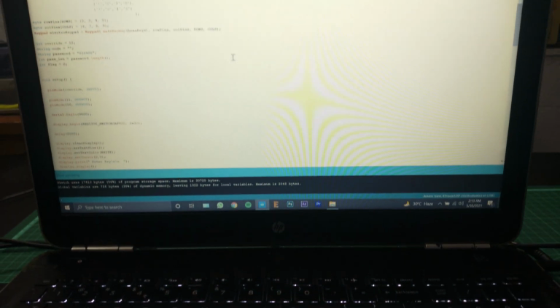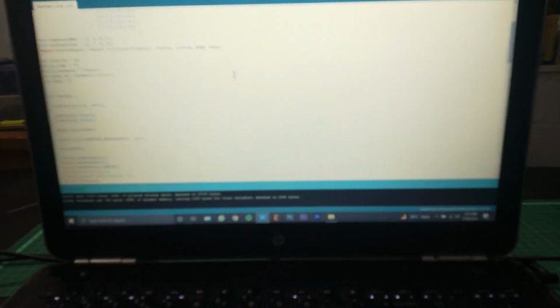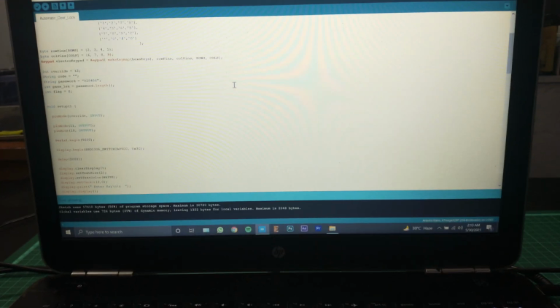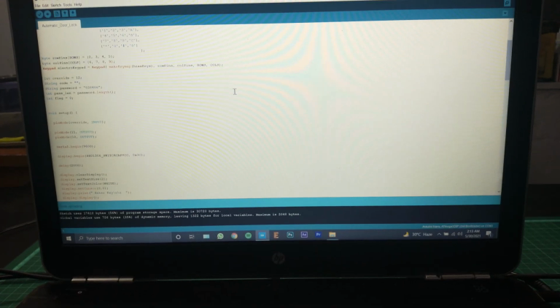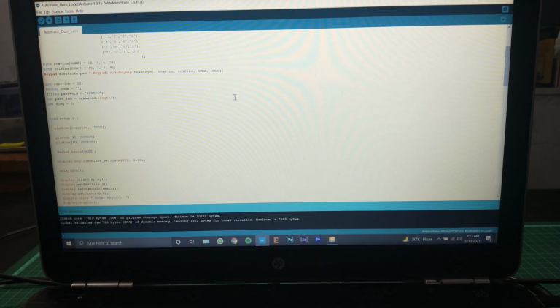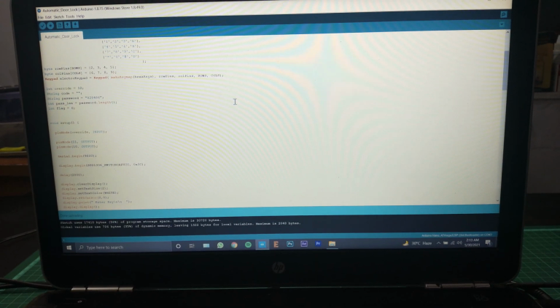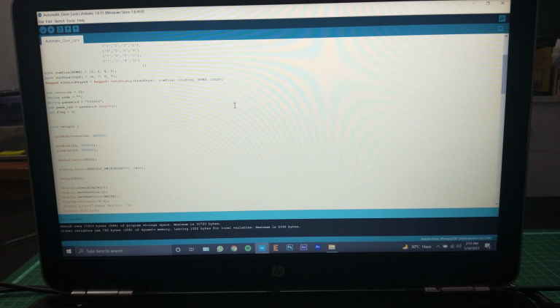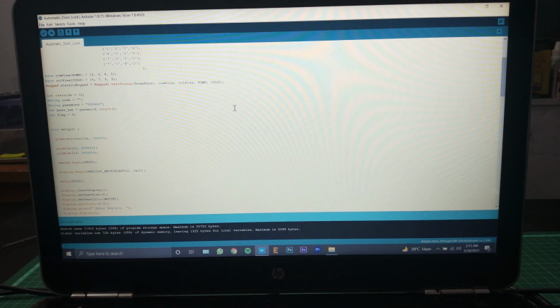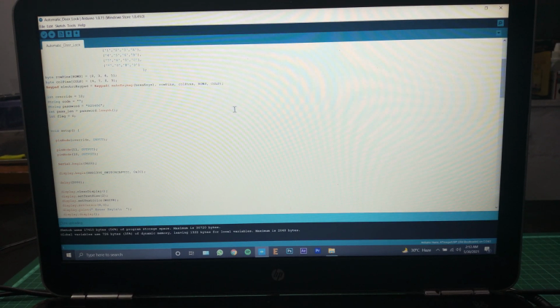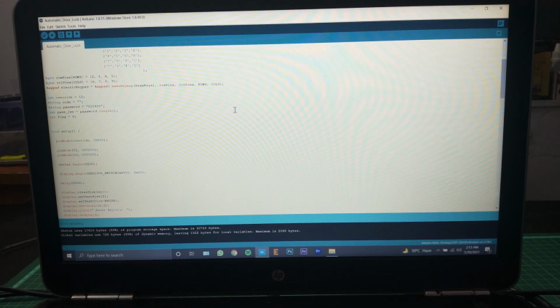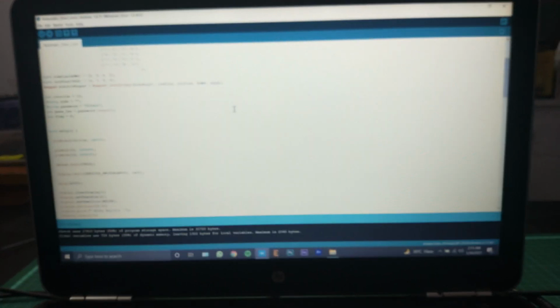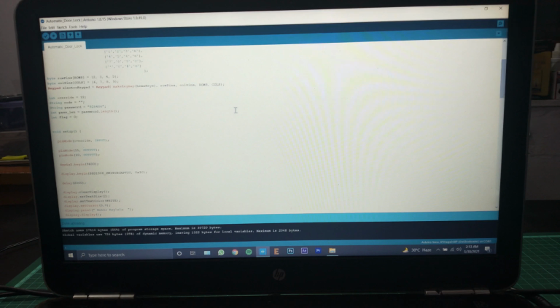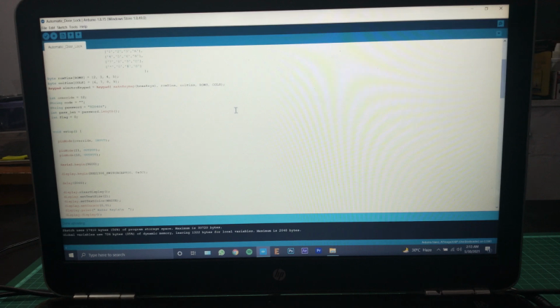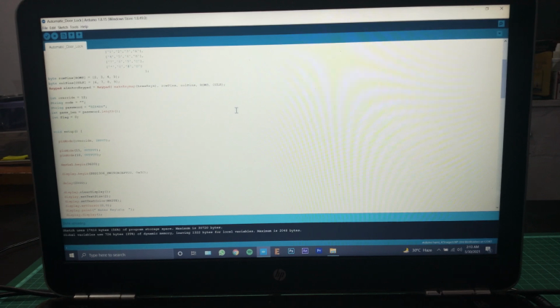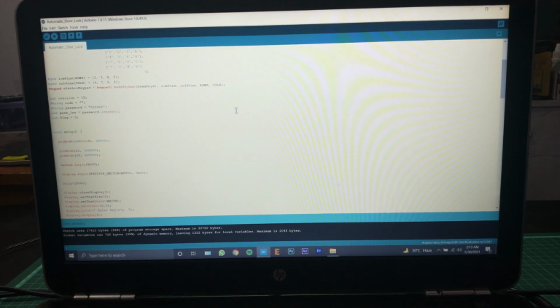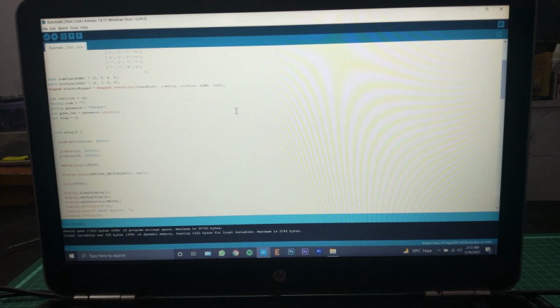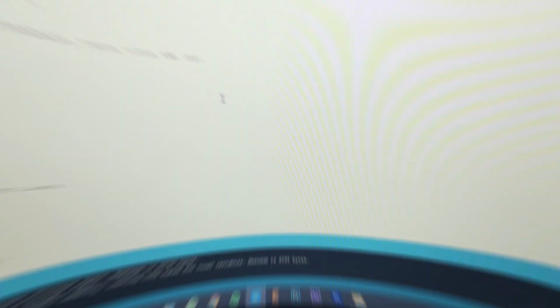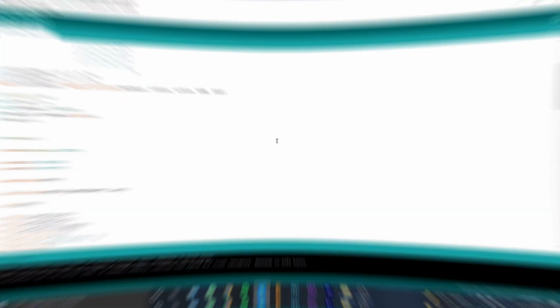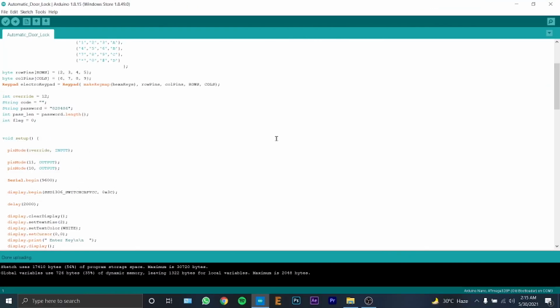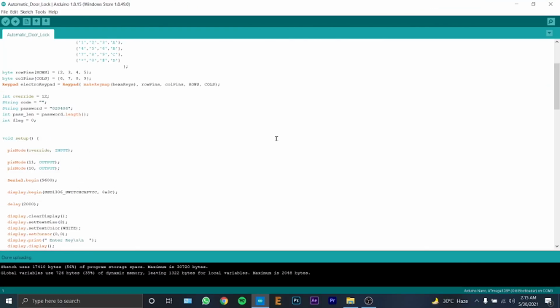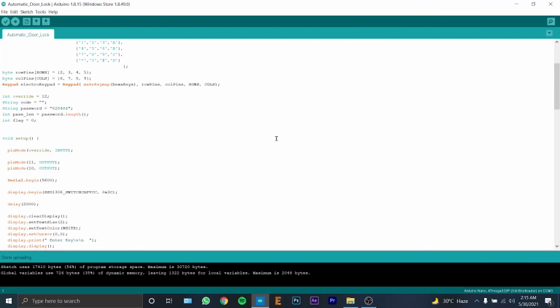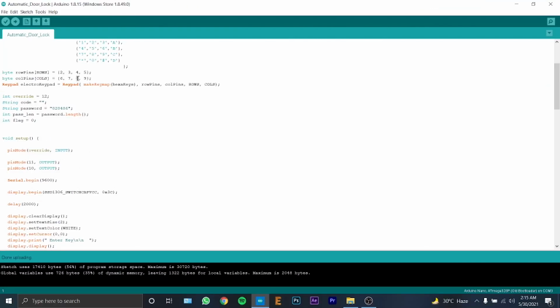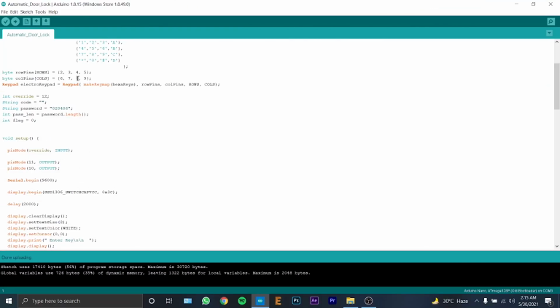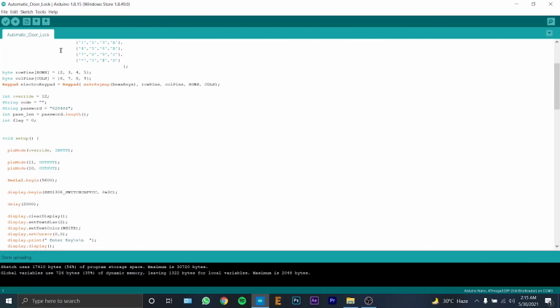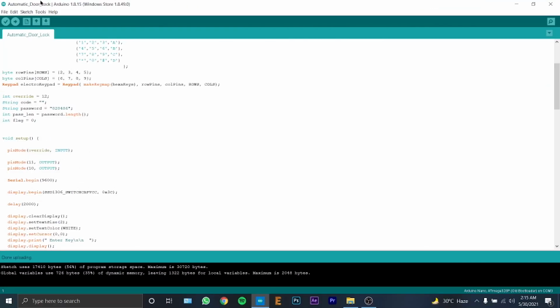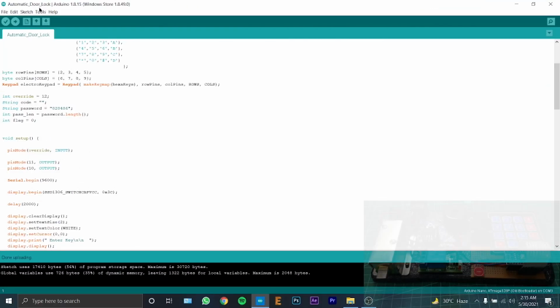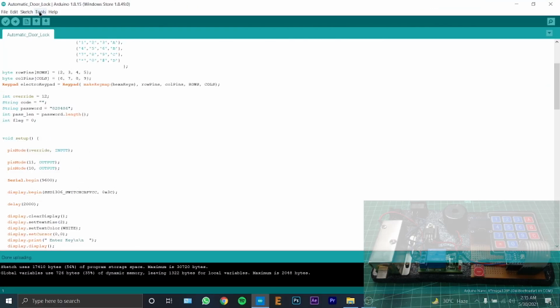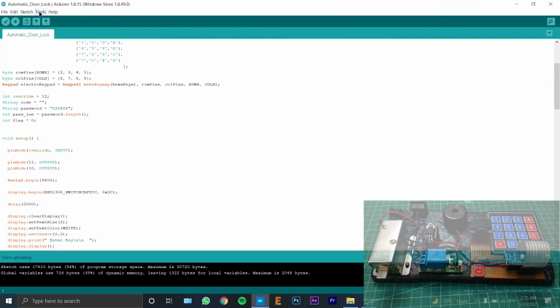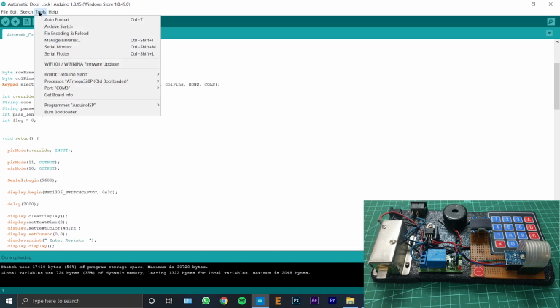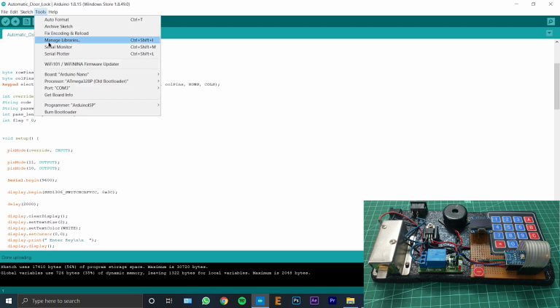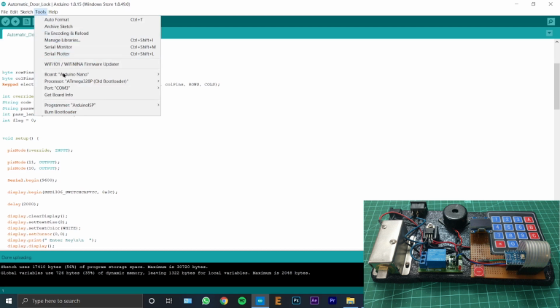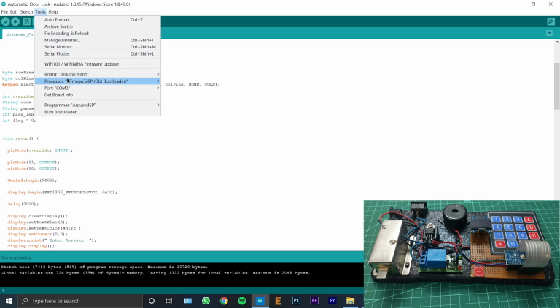Now let's jump into the computer and do some coding for the Arduino. The link of the code is in the description, so make sure you check that out.